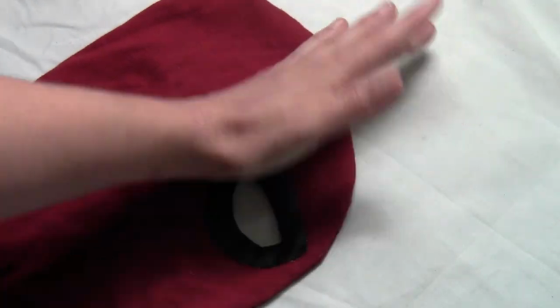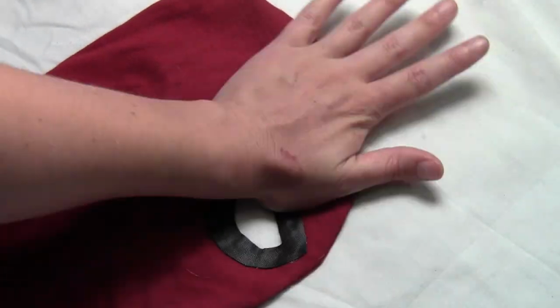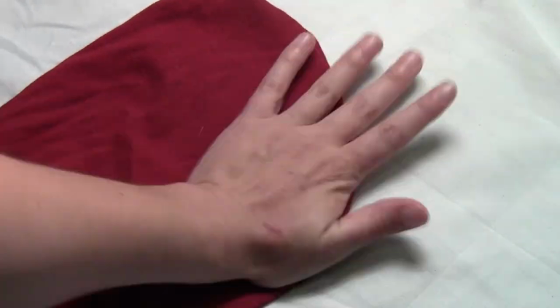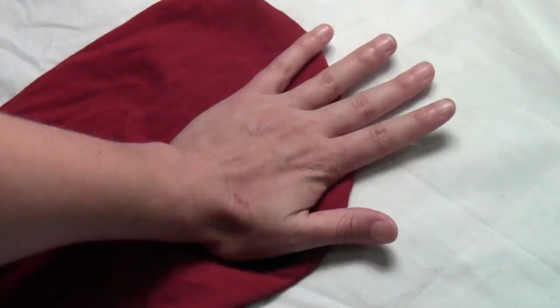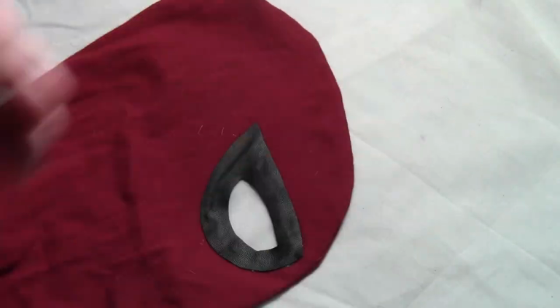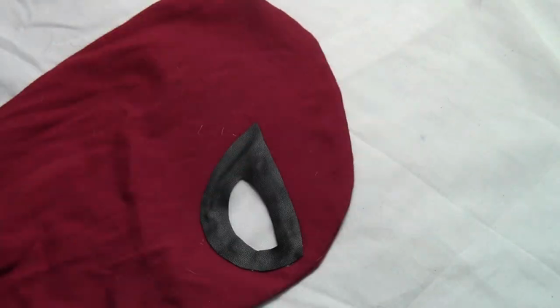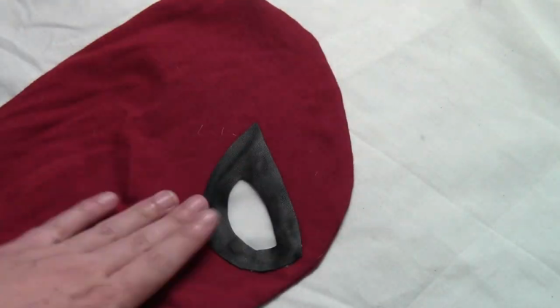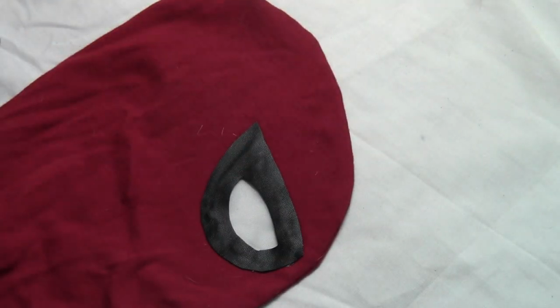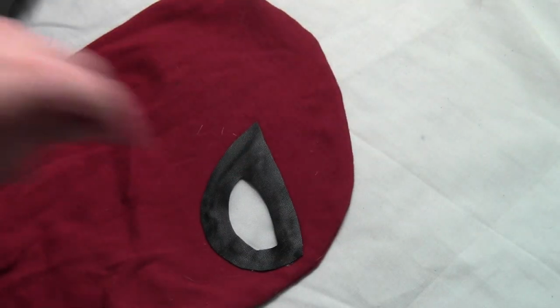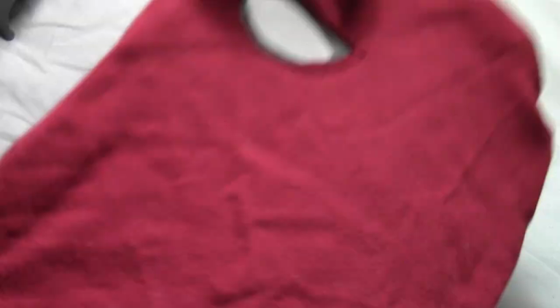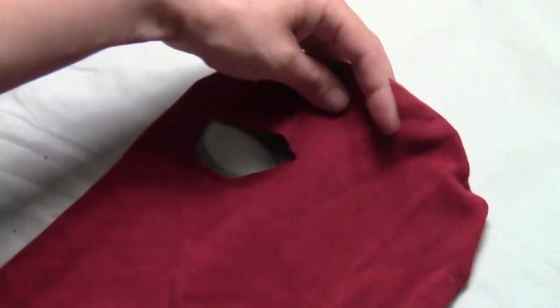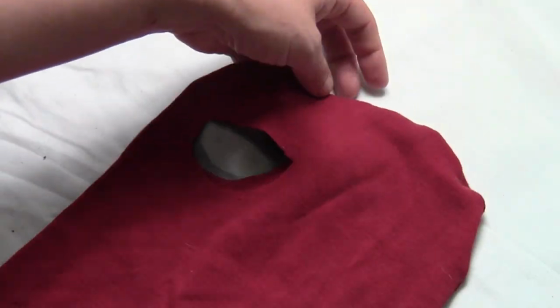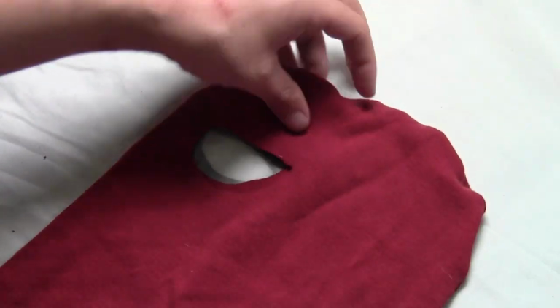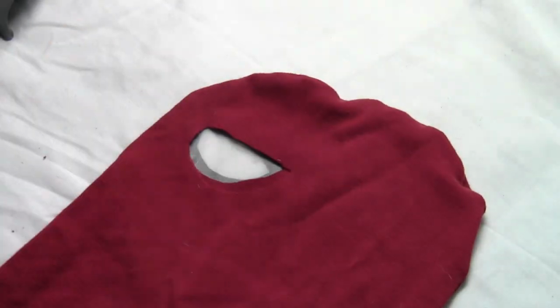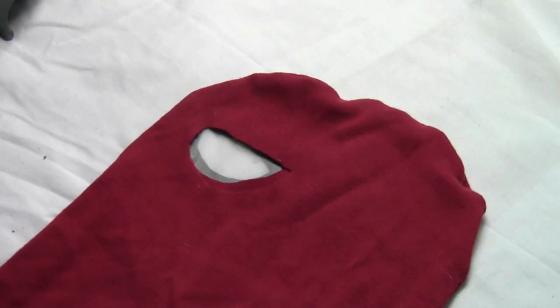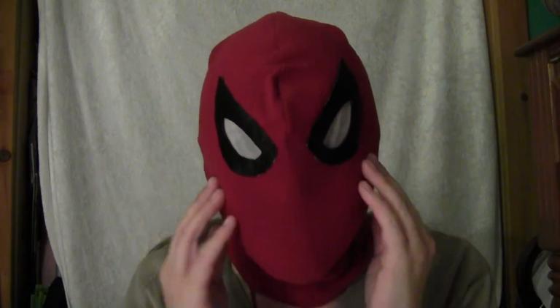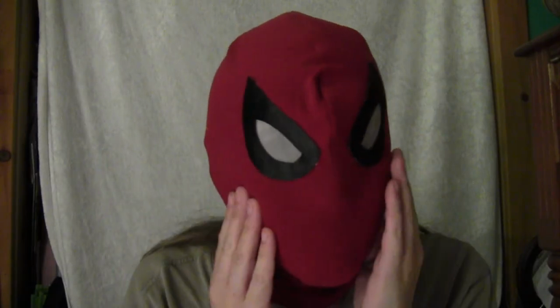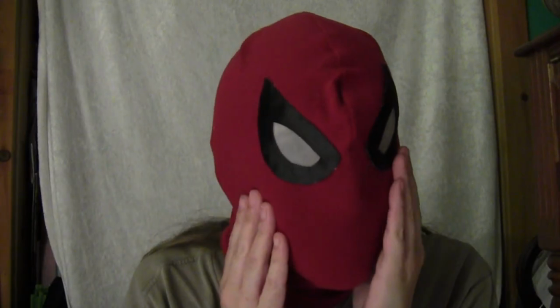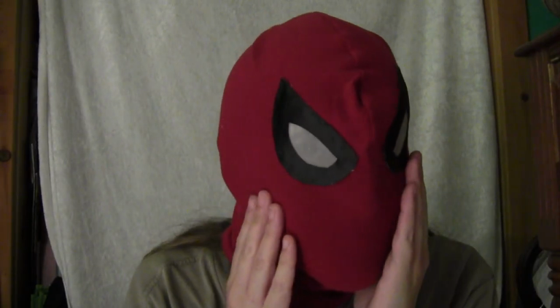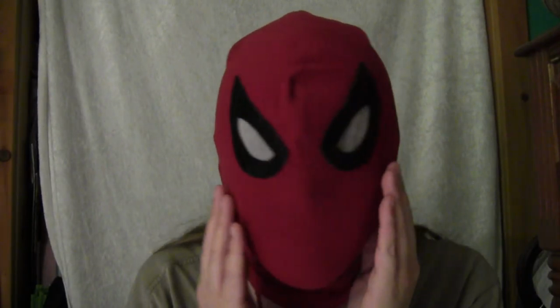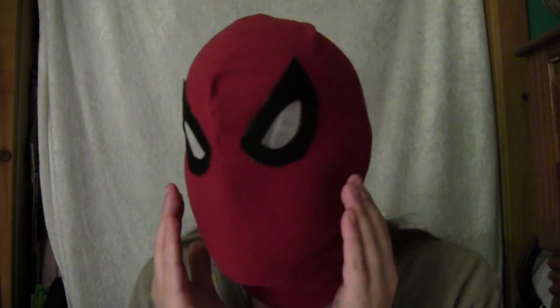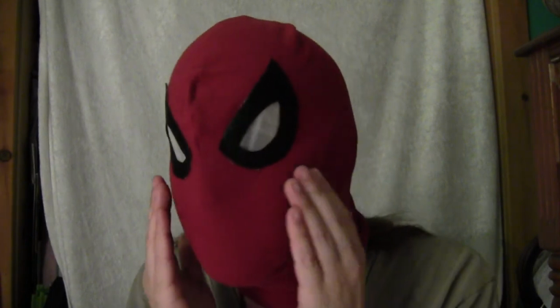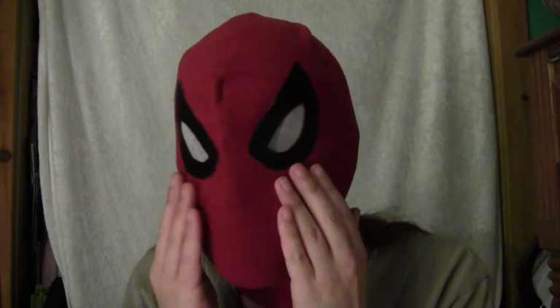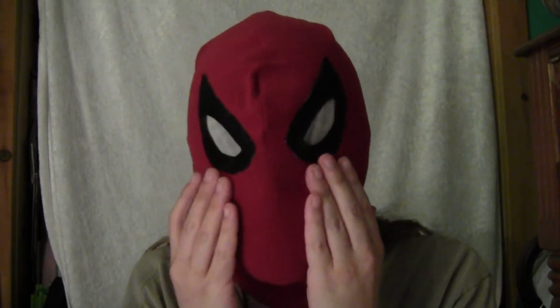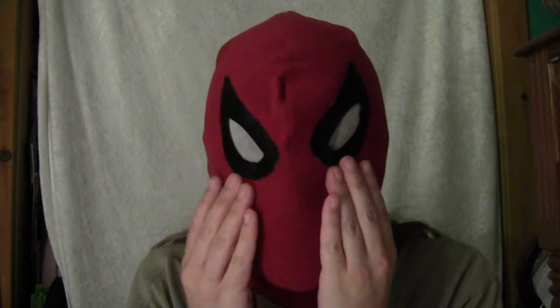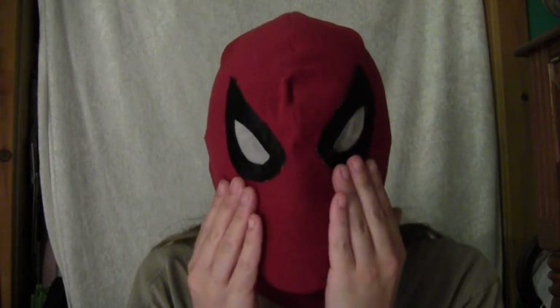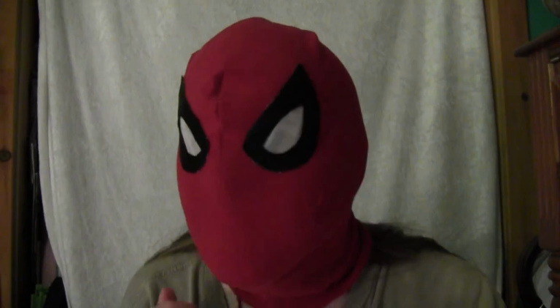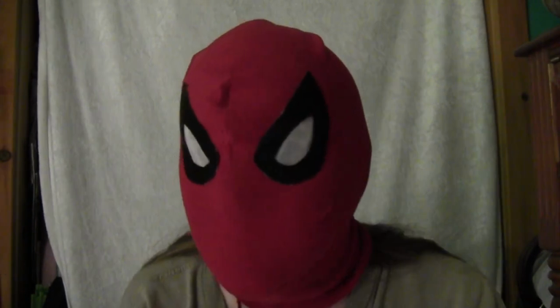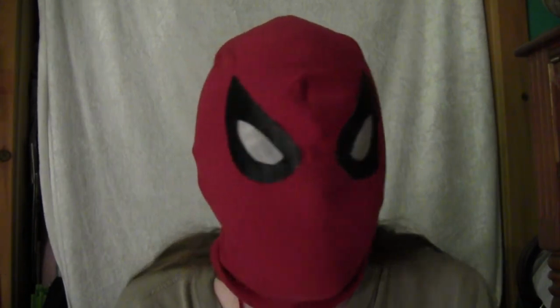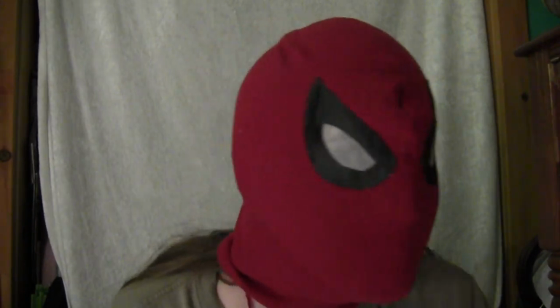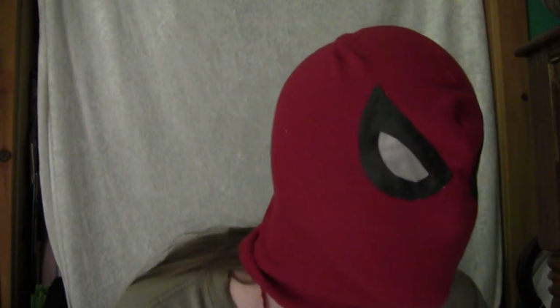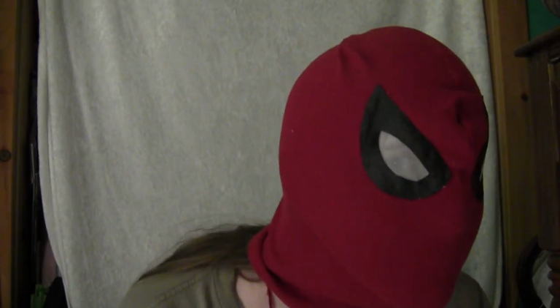Do the same thing to the other side of the mask. Here it is with both eyes glued on, and you should be able to see through the chiffon just fine.